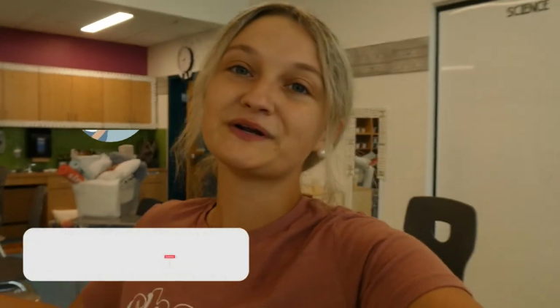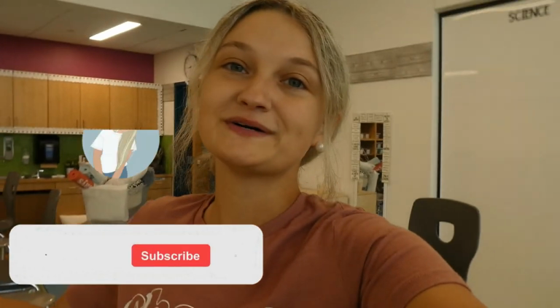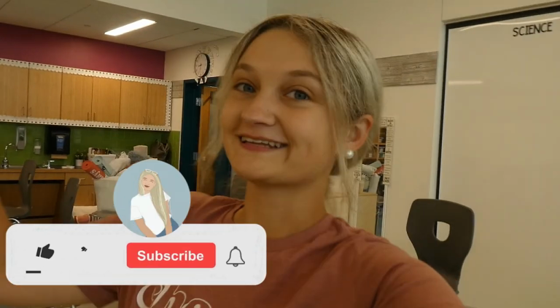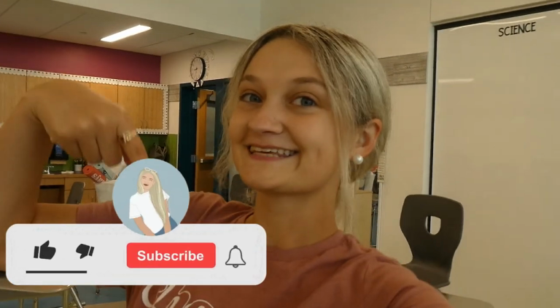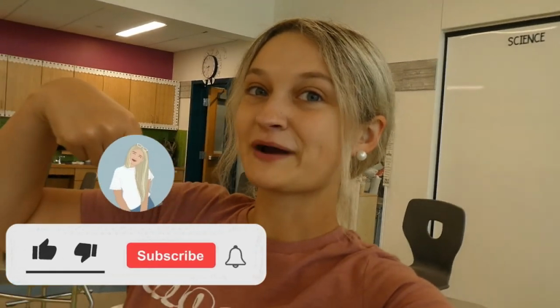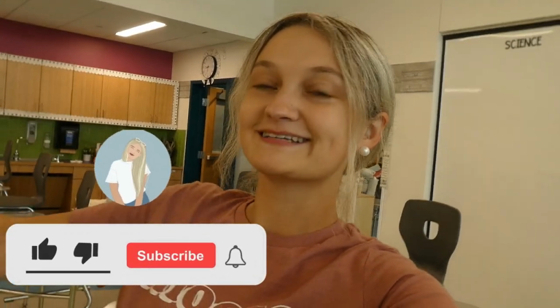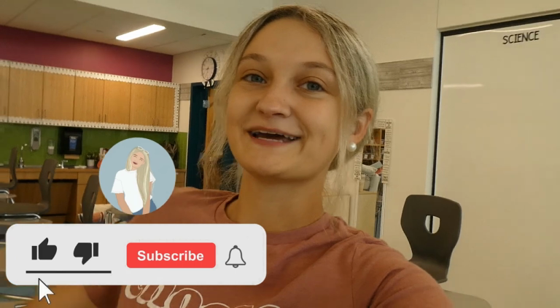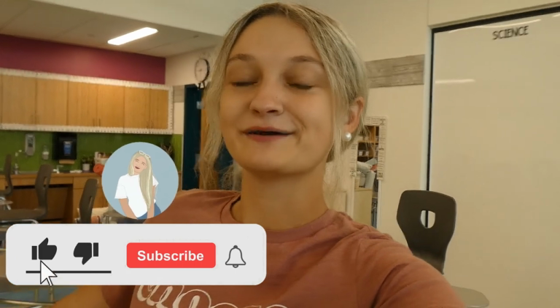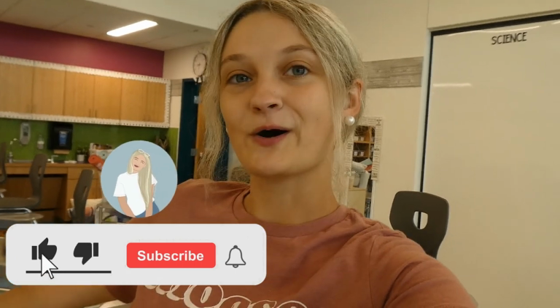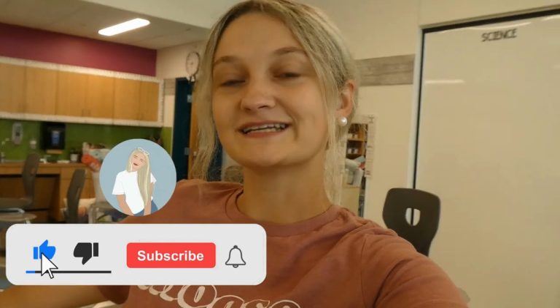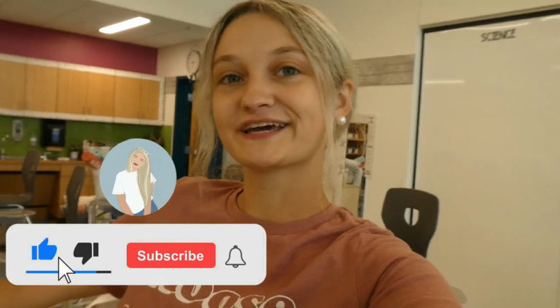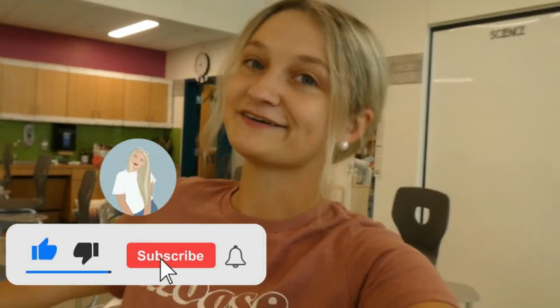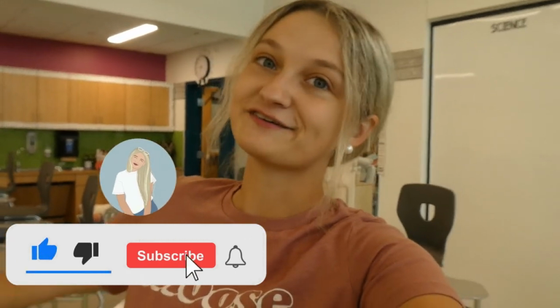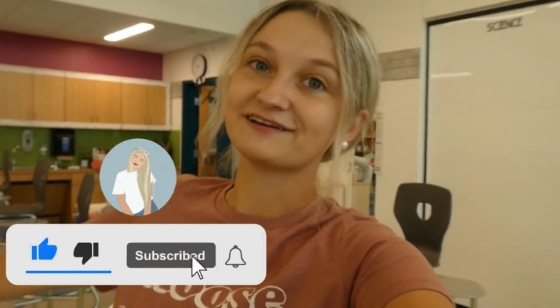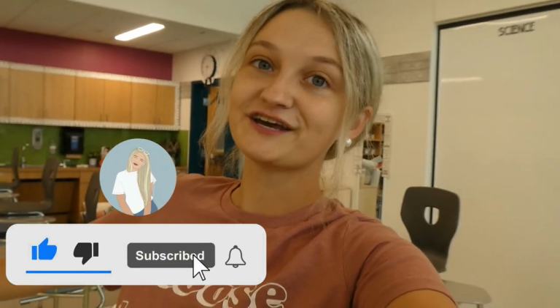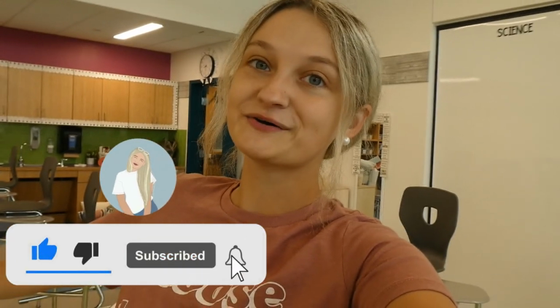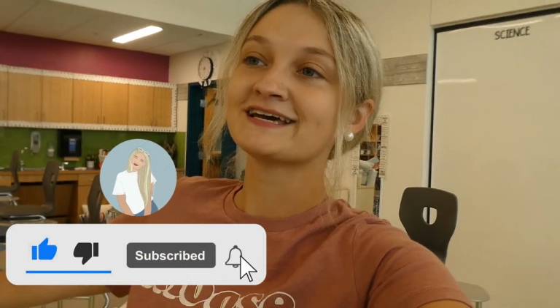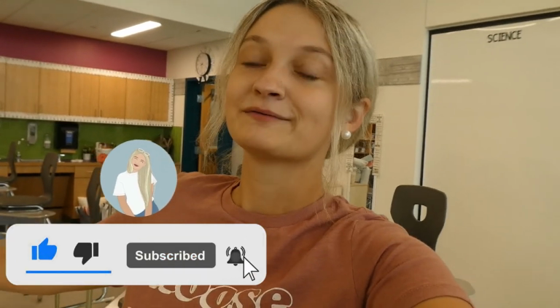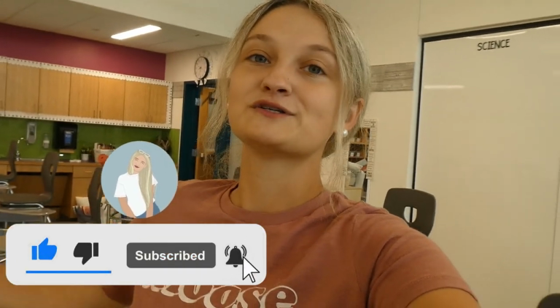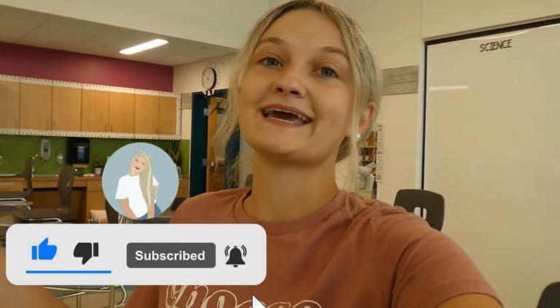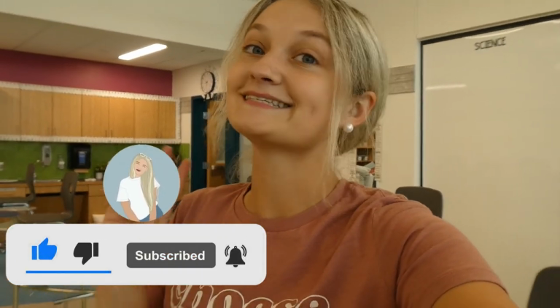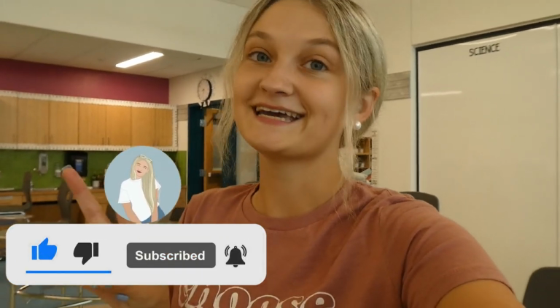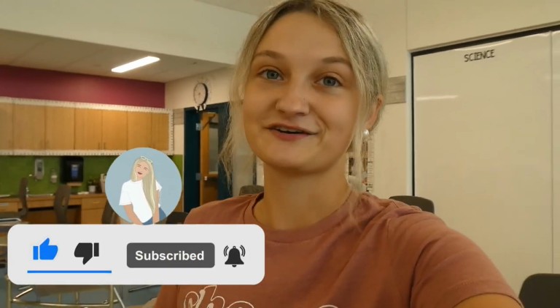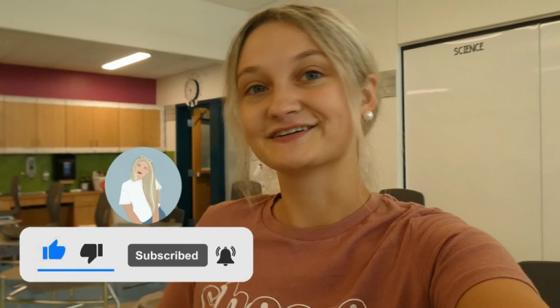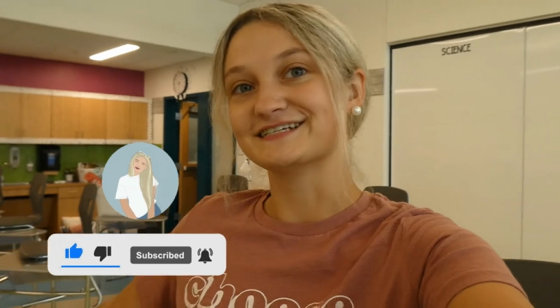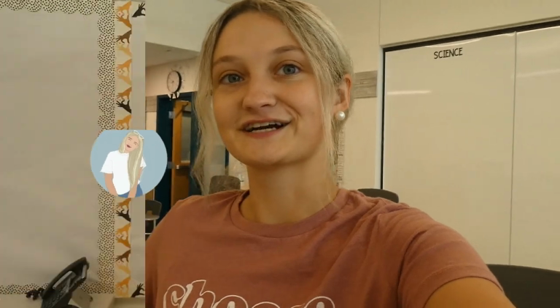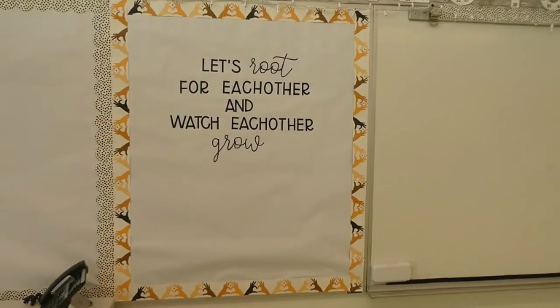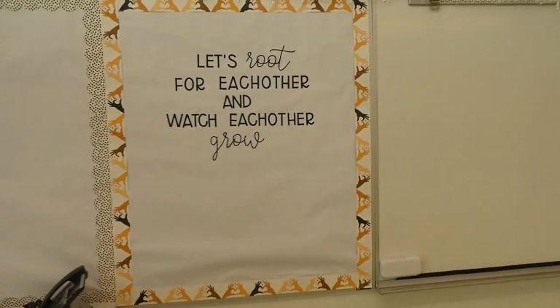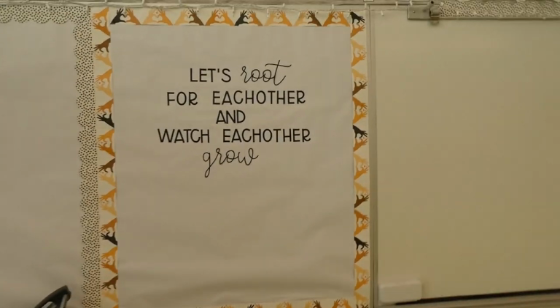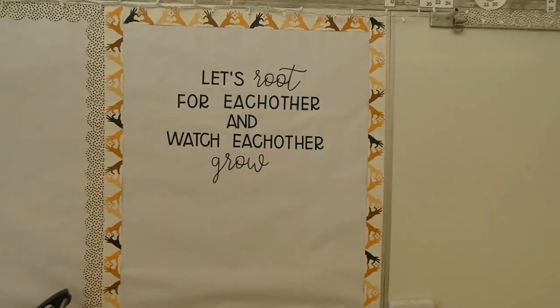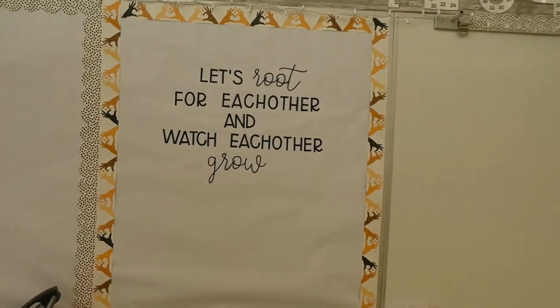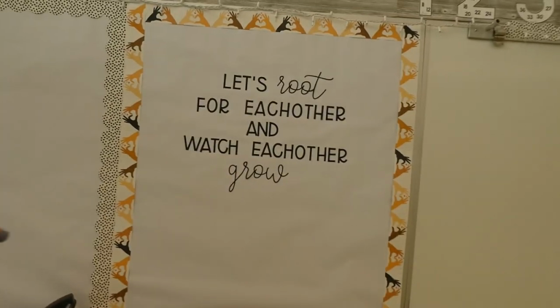If you are new, definitely hit the subscribe button to stay up to date with all my teaching and lifestyle related videos. I'm going to be a second year fifth grade teacher. Okay, seriously — the first thing we're doing is literally ripping this off.